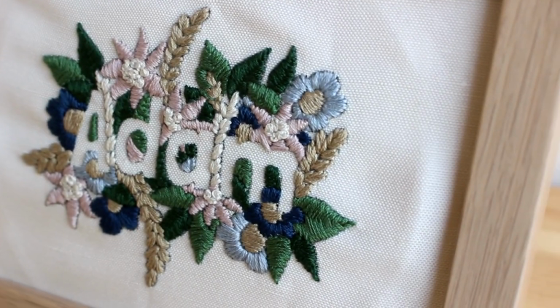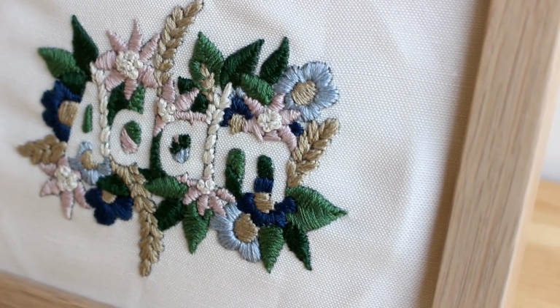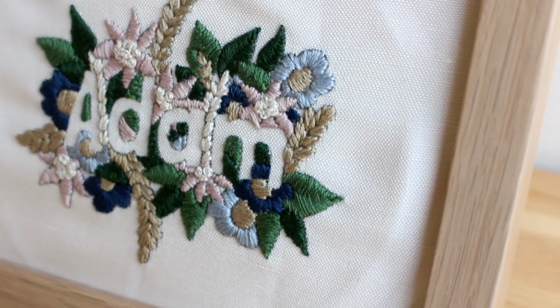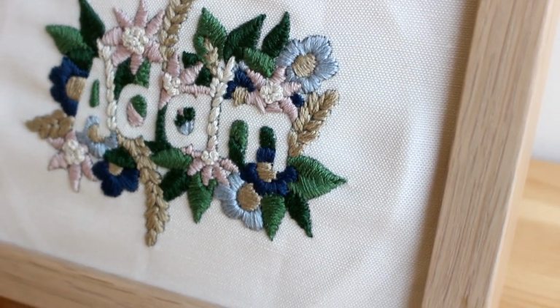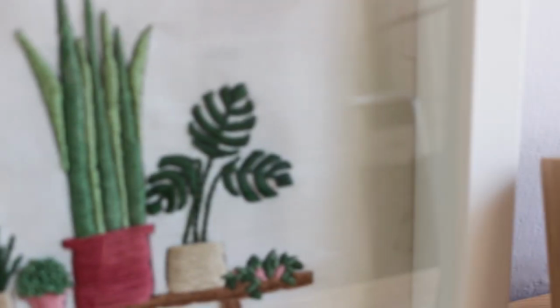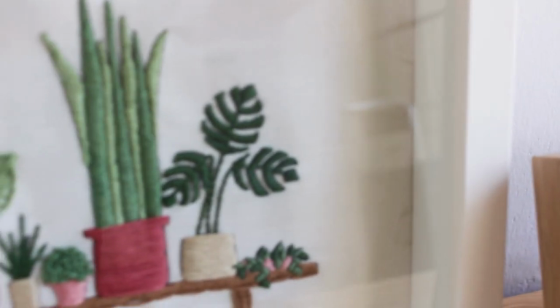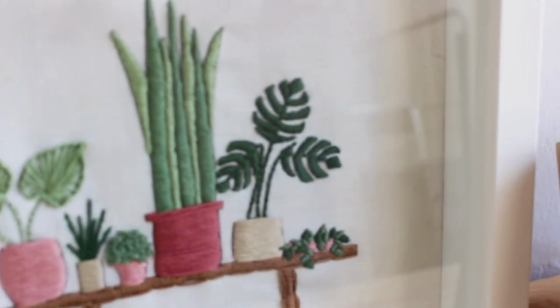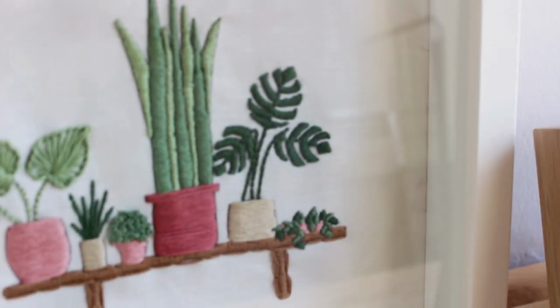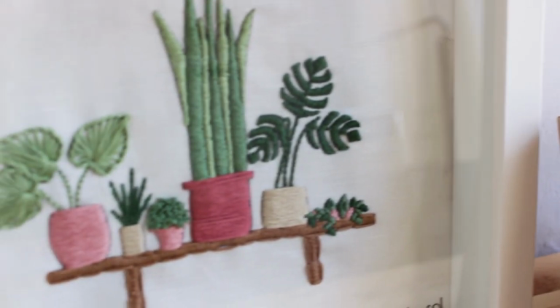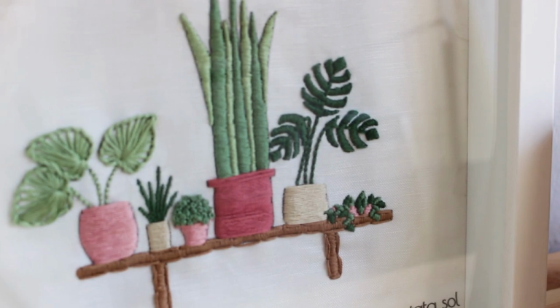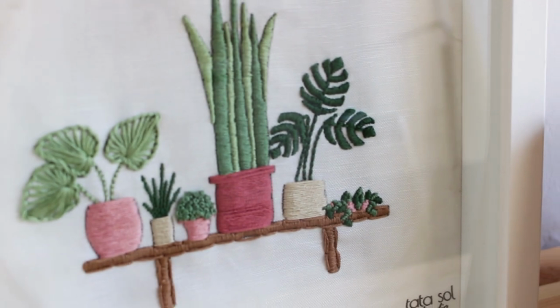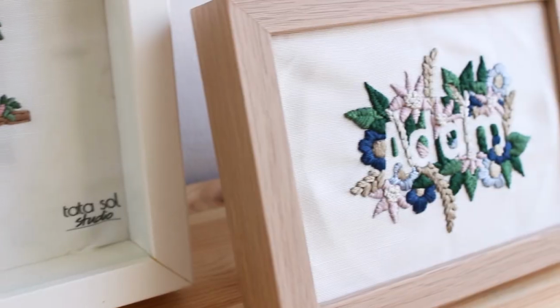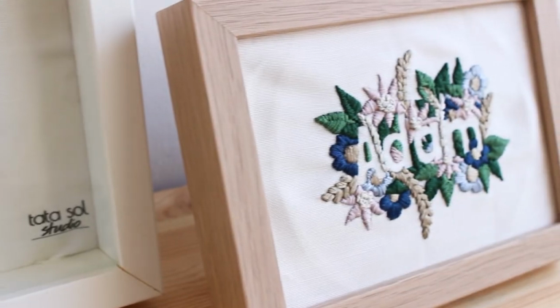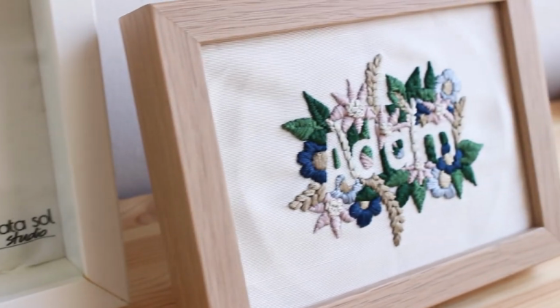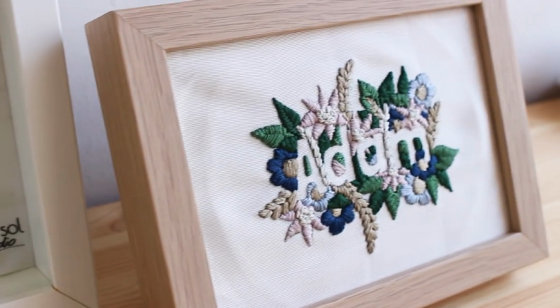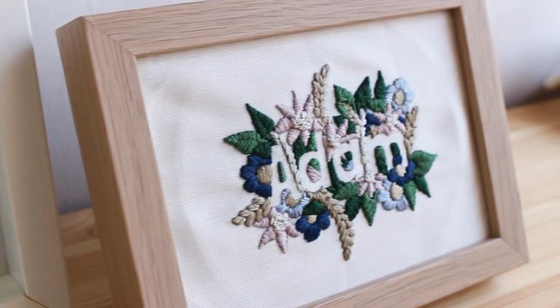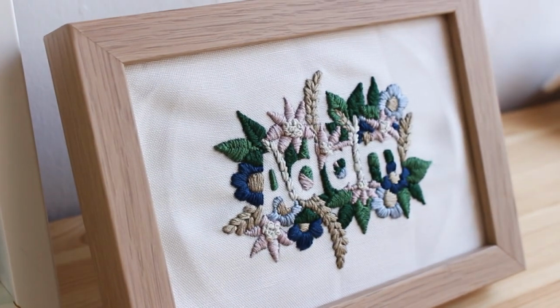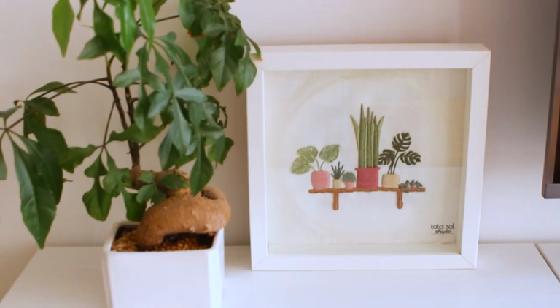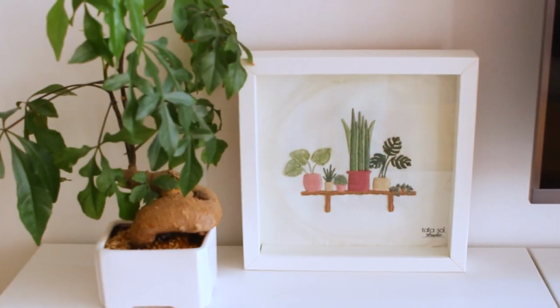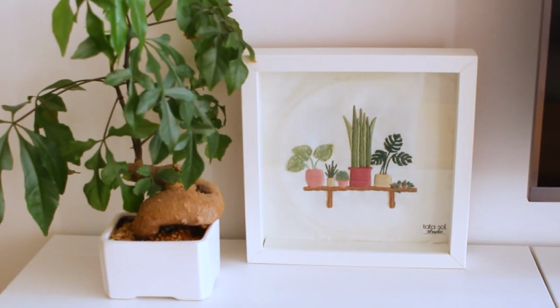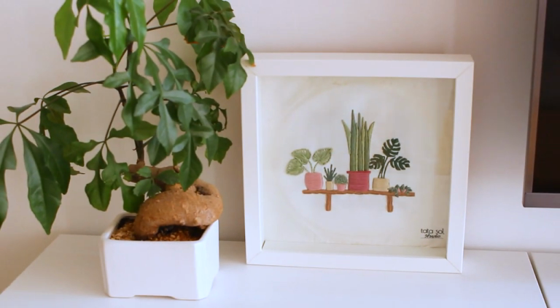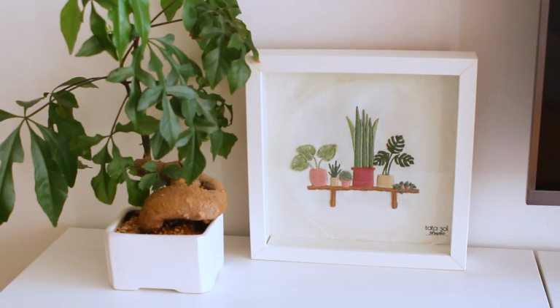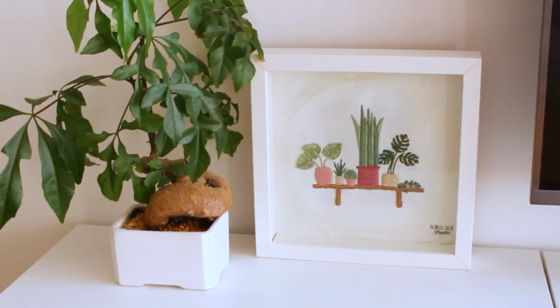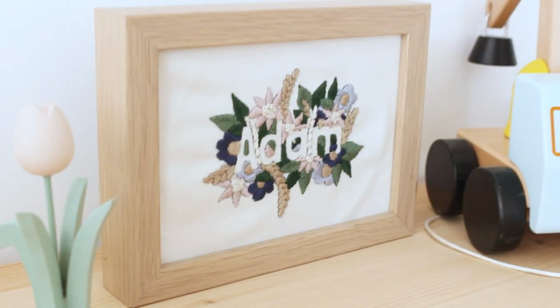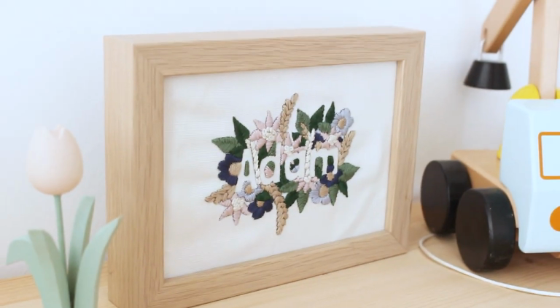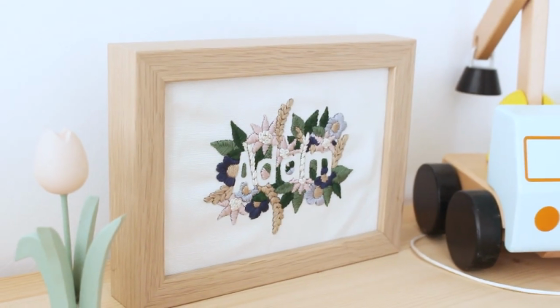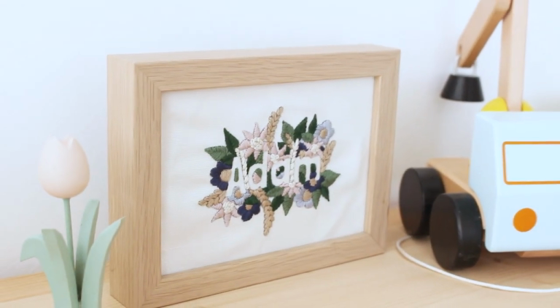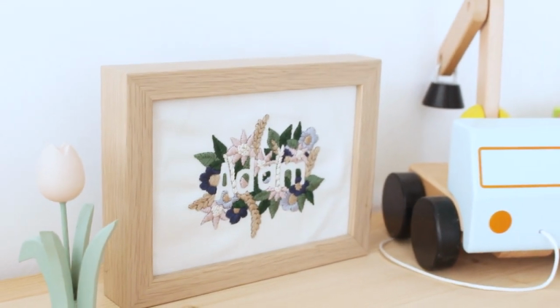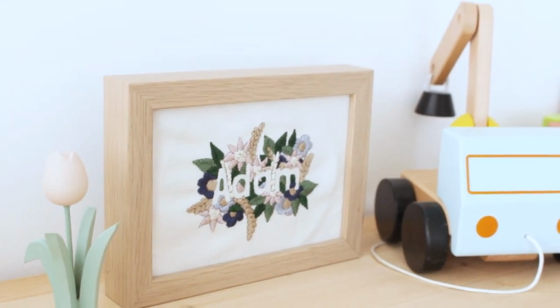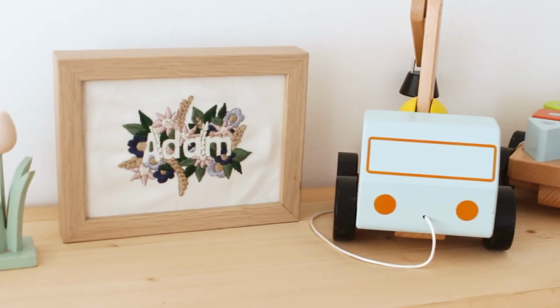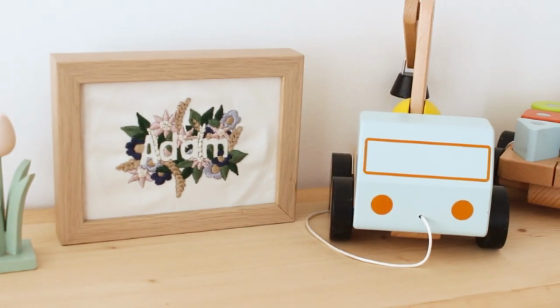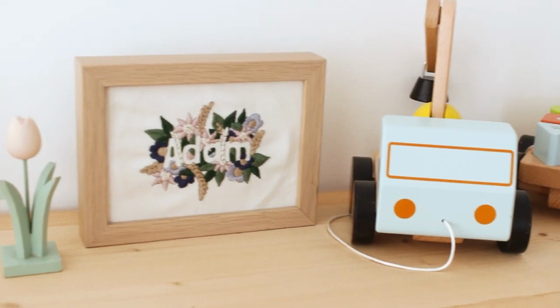I hope you'll try it — let me know in the comments if you did, and what is your favorite way to display embroidery. I'm working on new embroidery display items and I would love to know your thoughts.